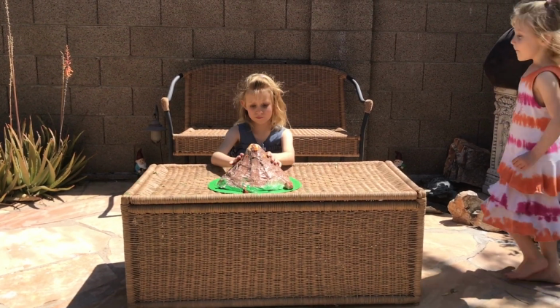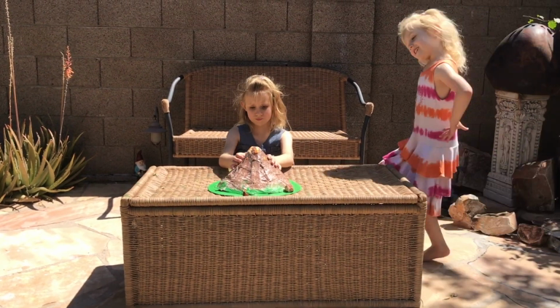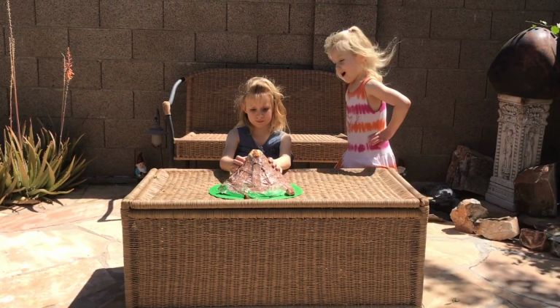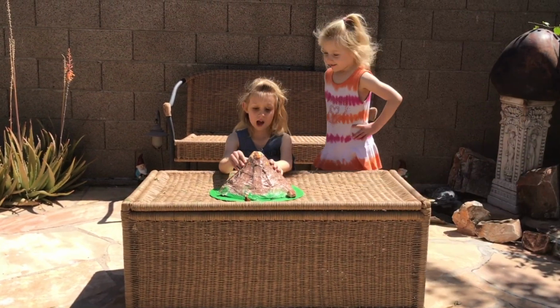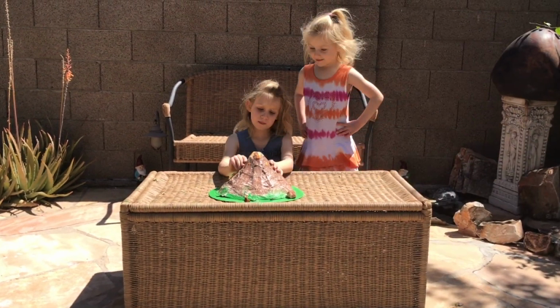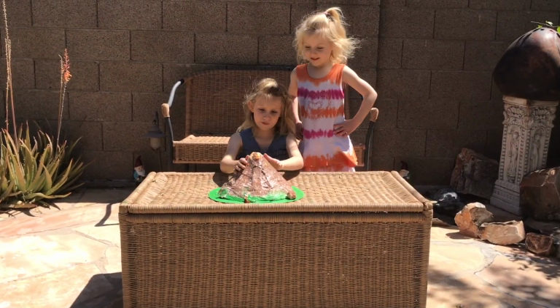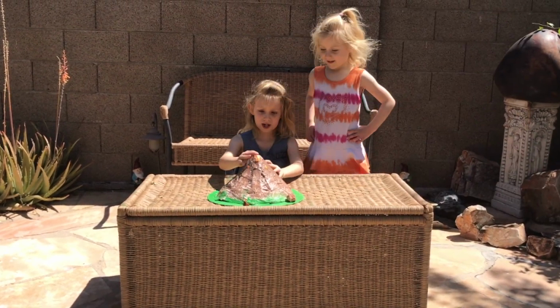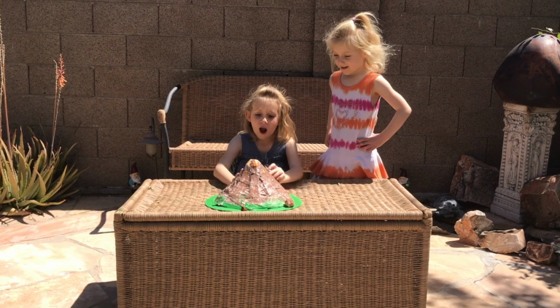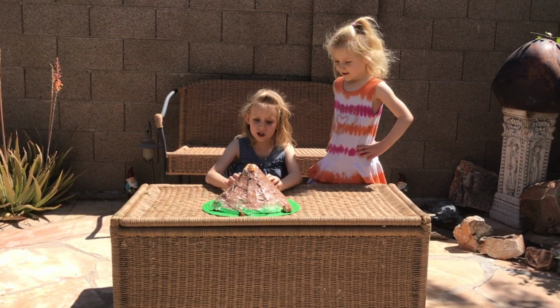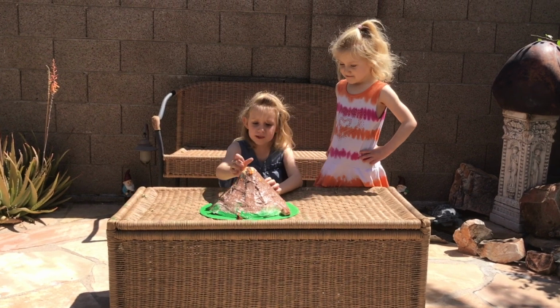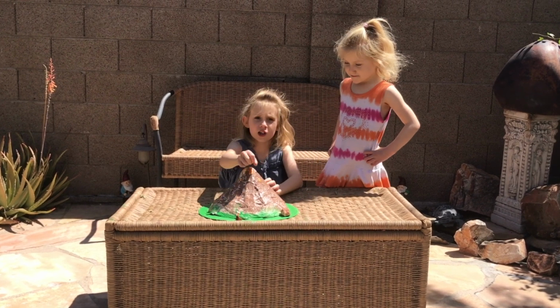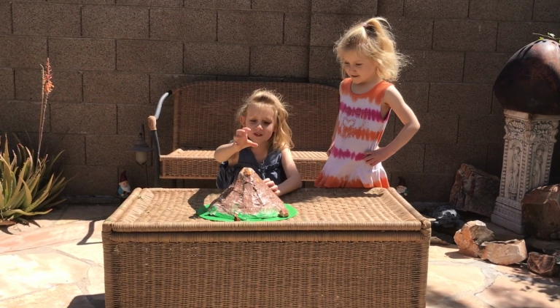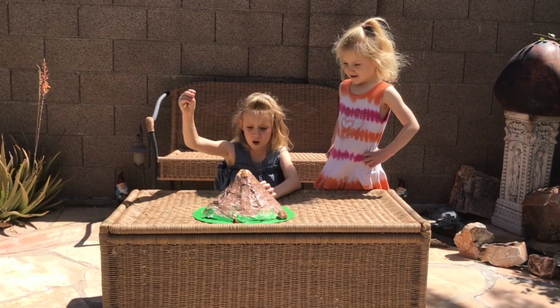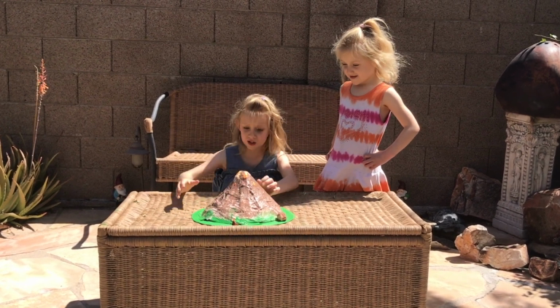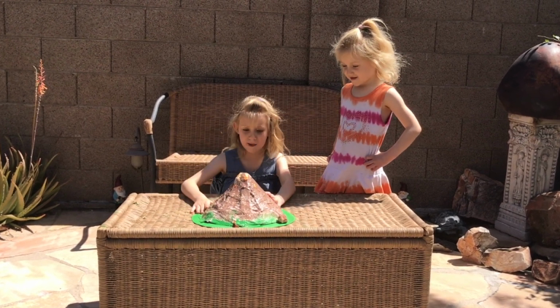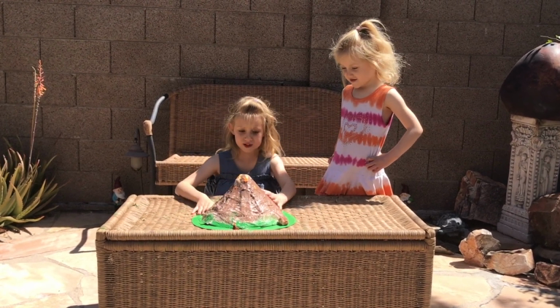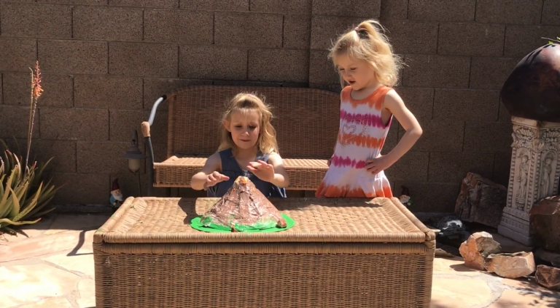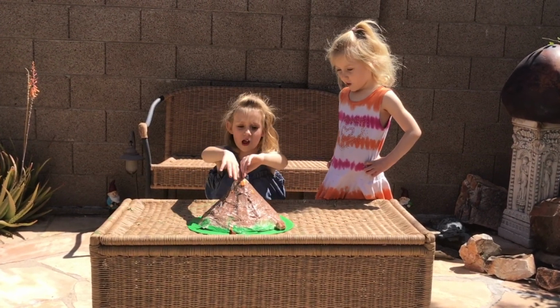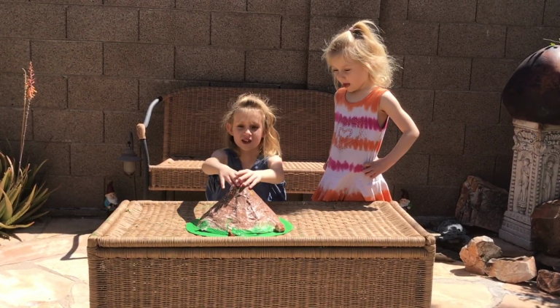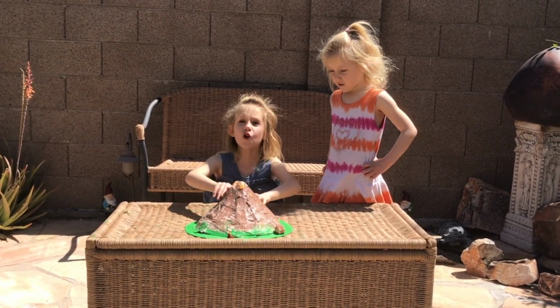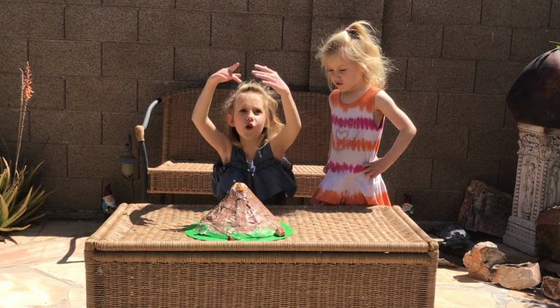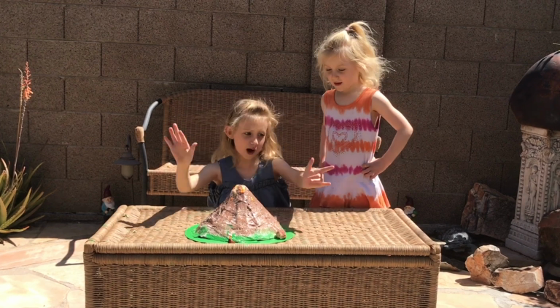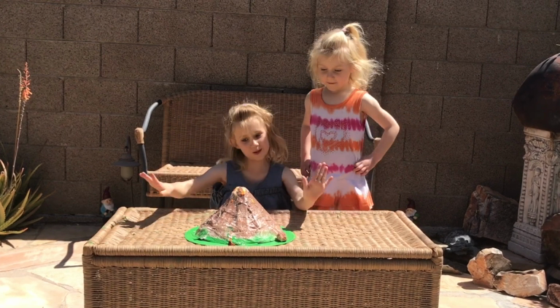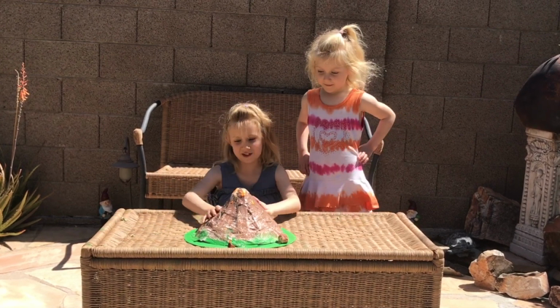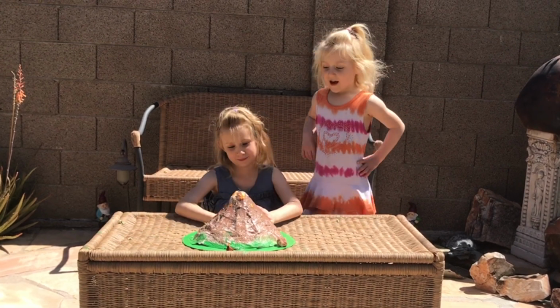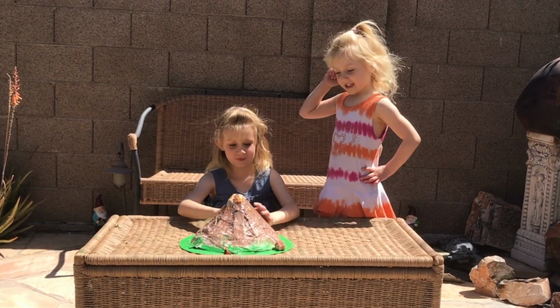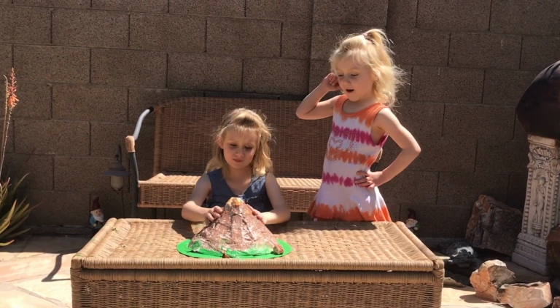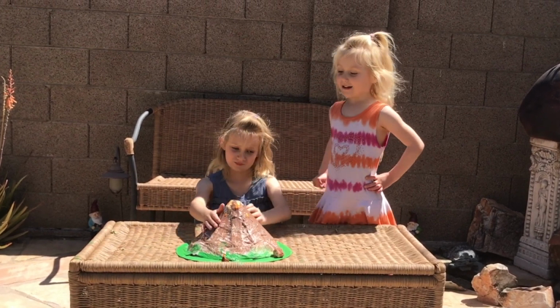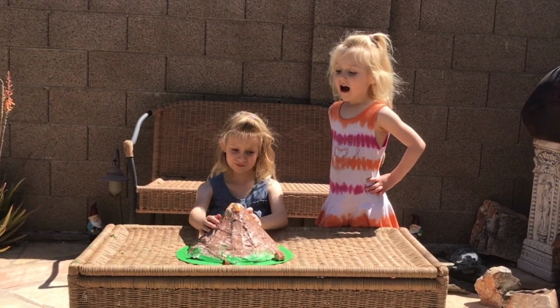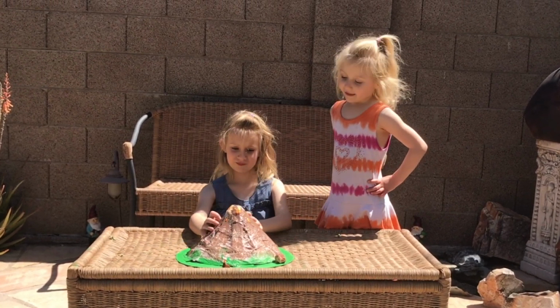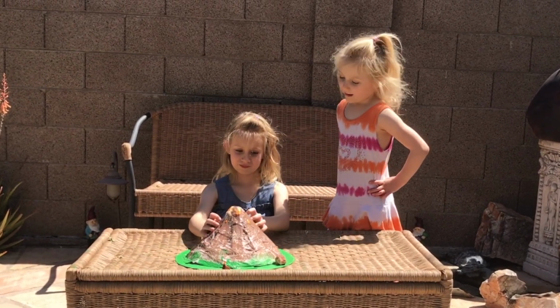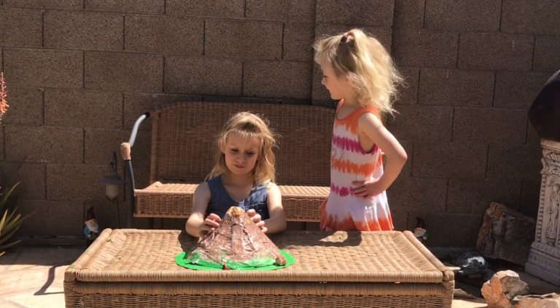What to do when building a volcano: when it erupts, little puffs of smoke are going to come out of the top, and then lava is going to ooze all over the place. If you get that on the patio, Alice is going to kill you.